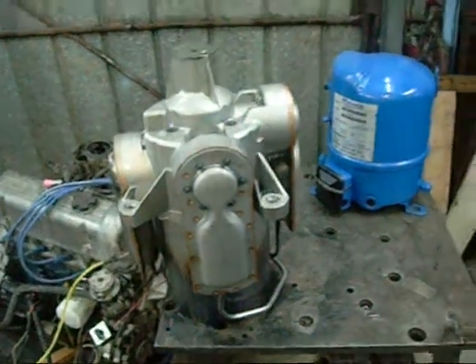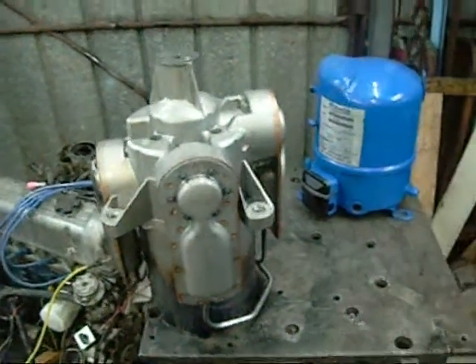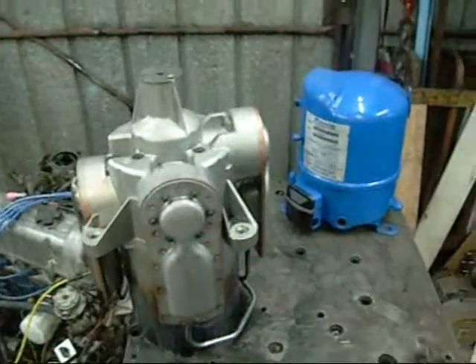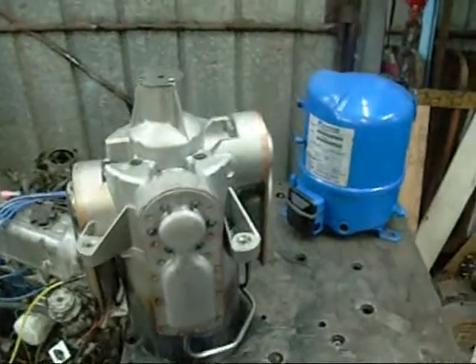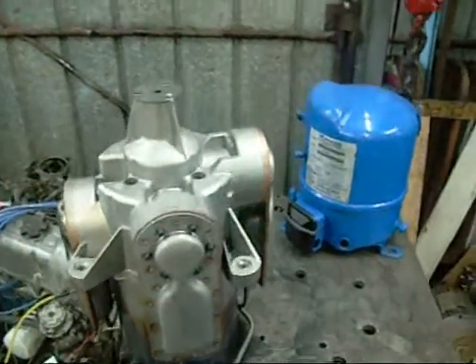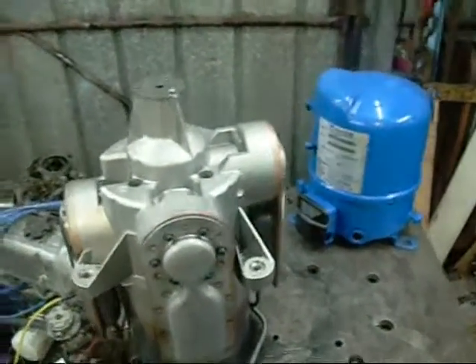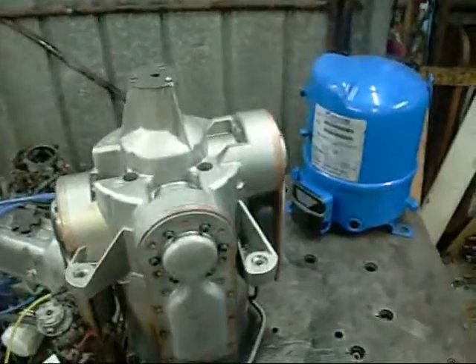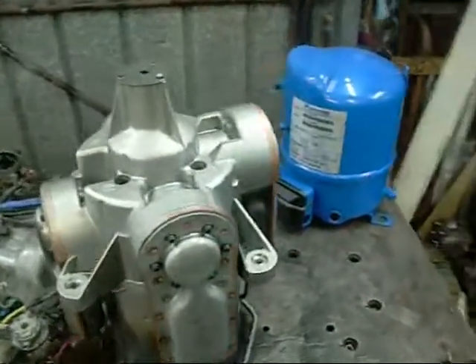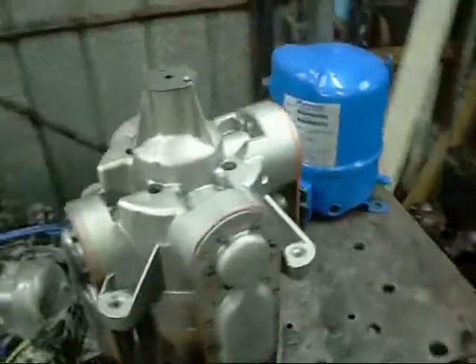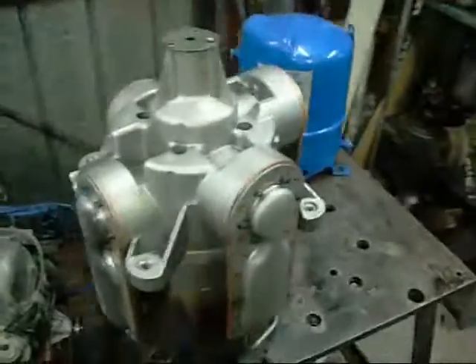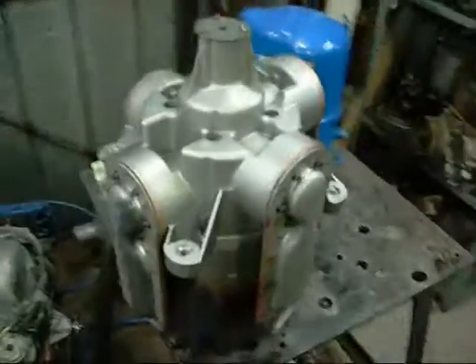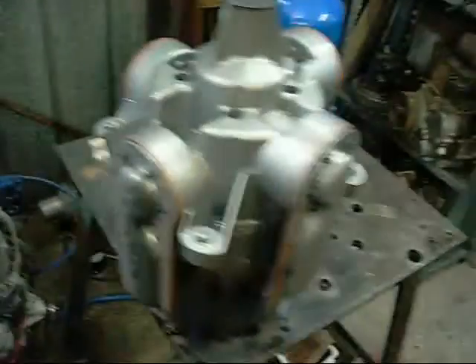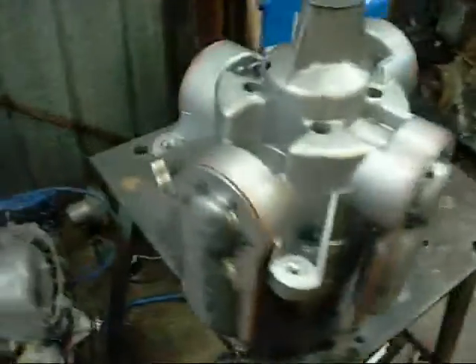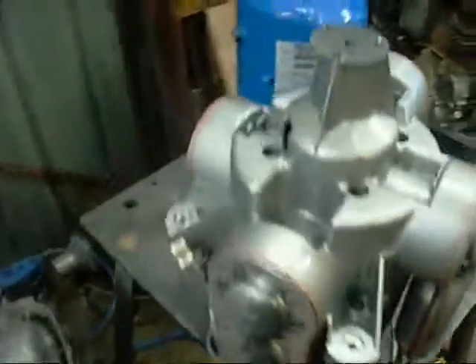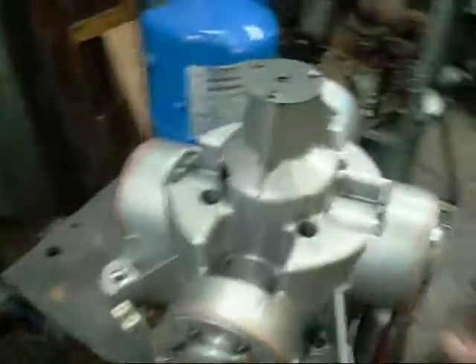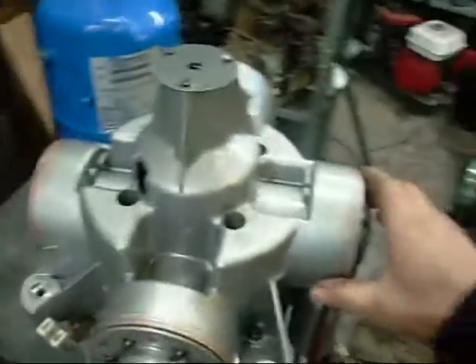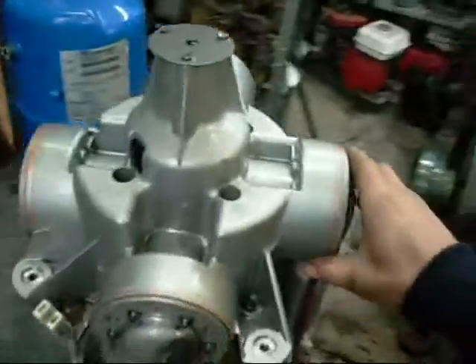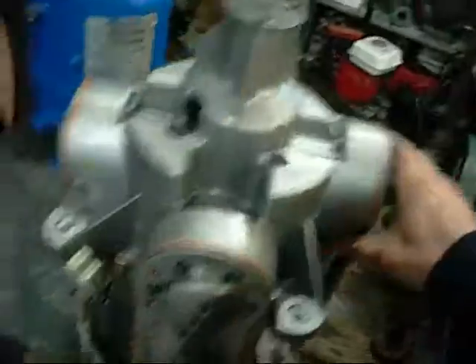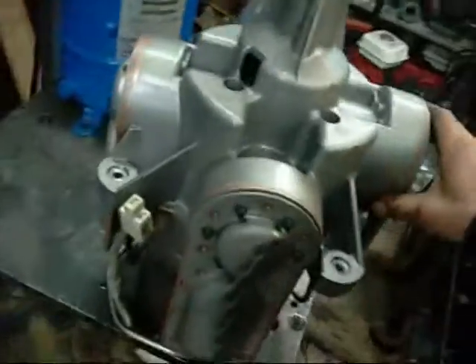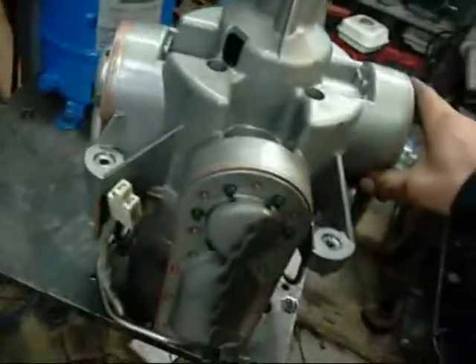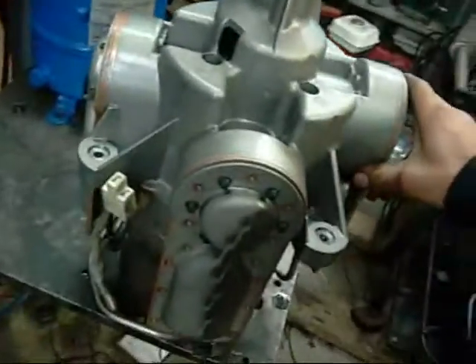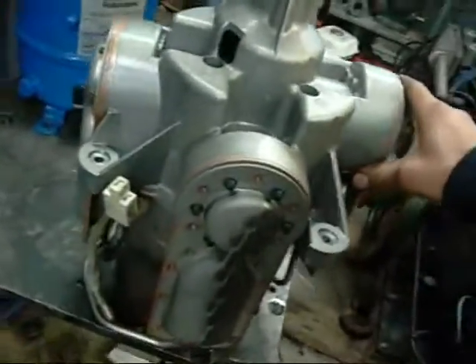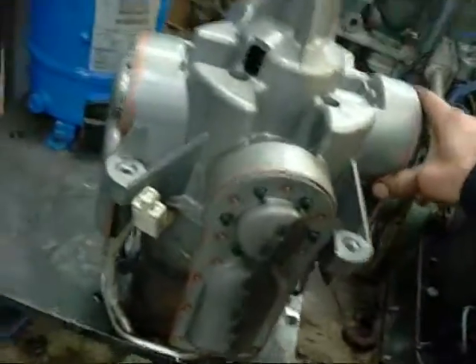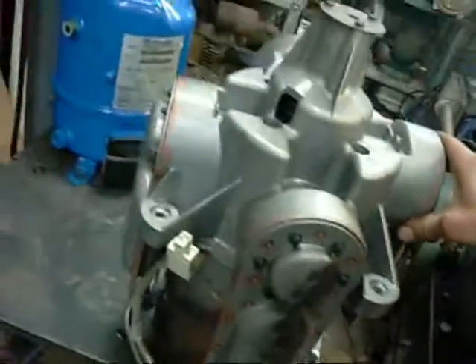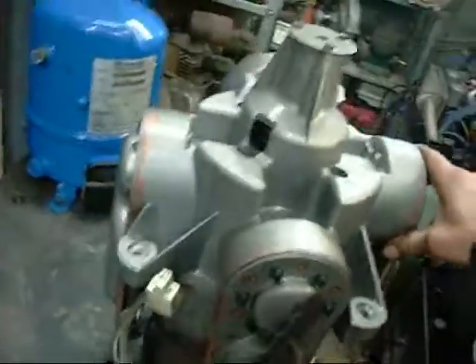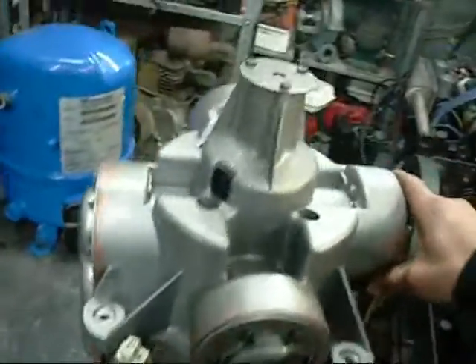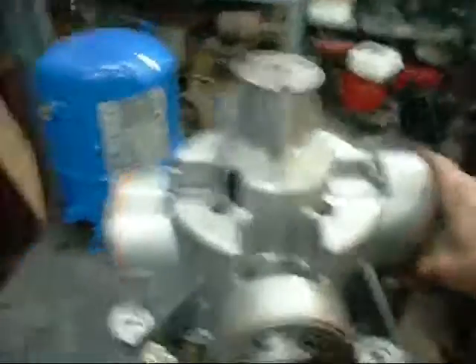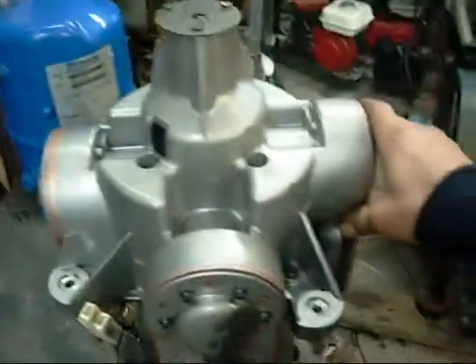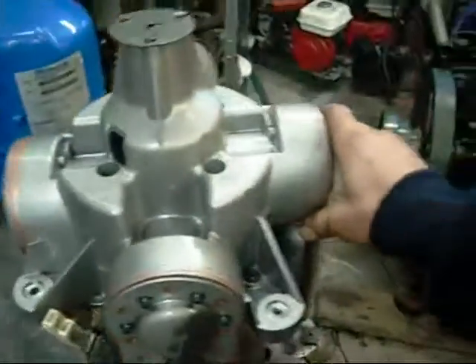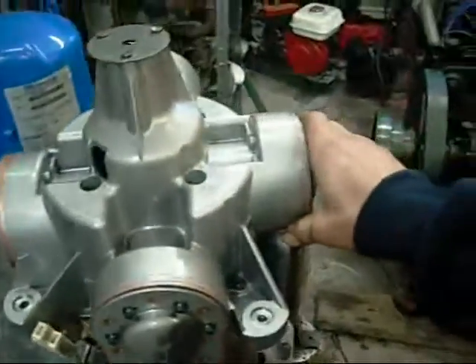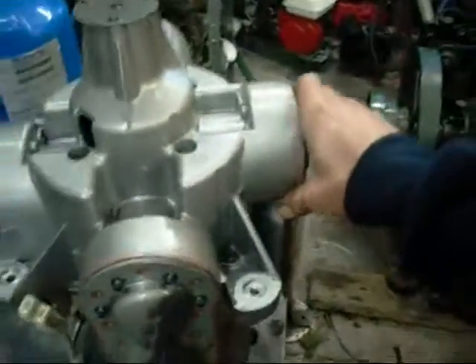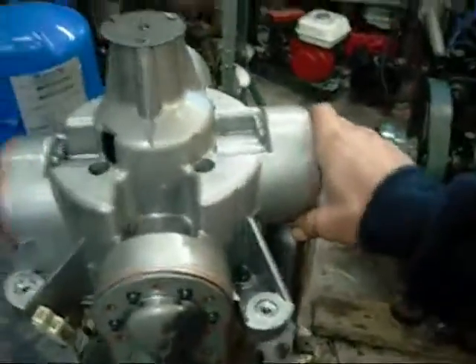G'day folks. This is the first of a few videos I'm going to do on these Manurop Radial 4 Cylinder Refrigerant Compressors.